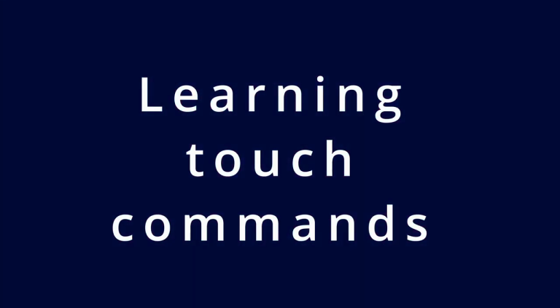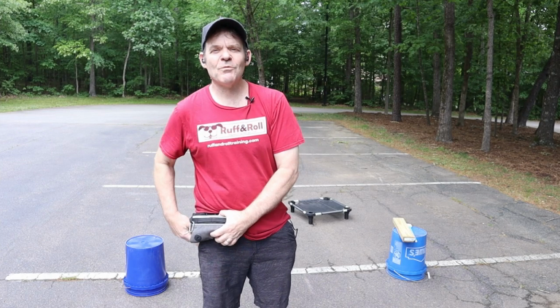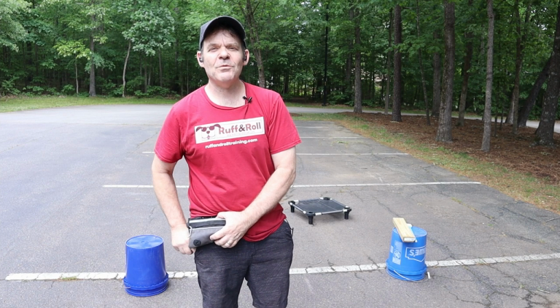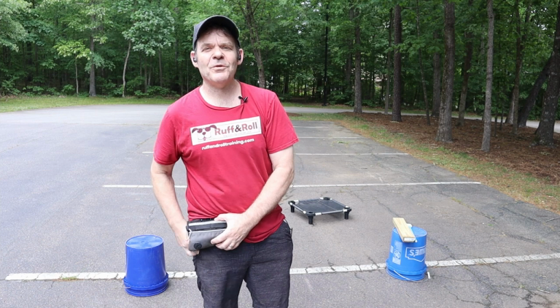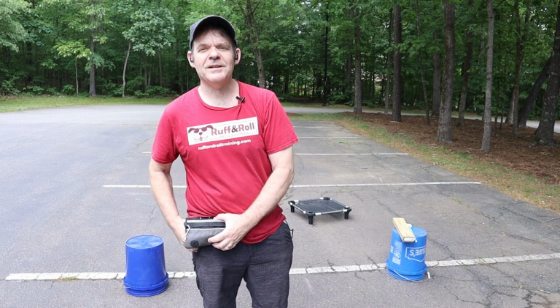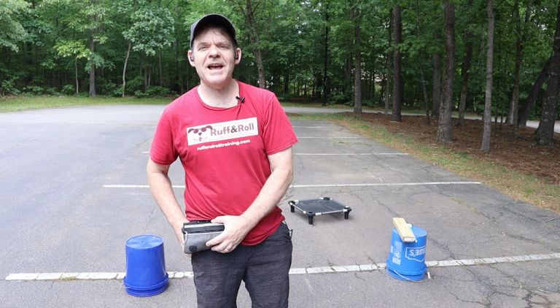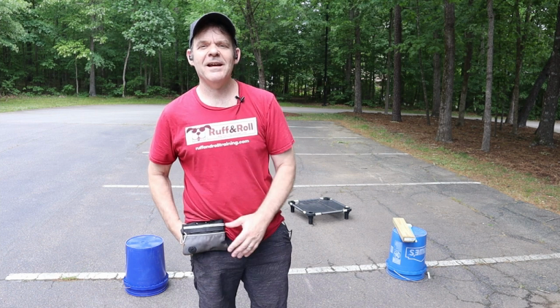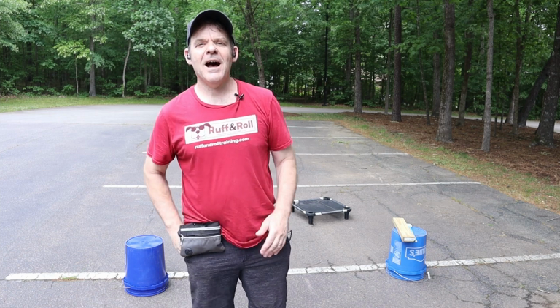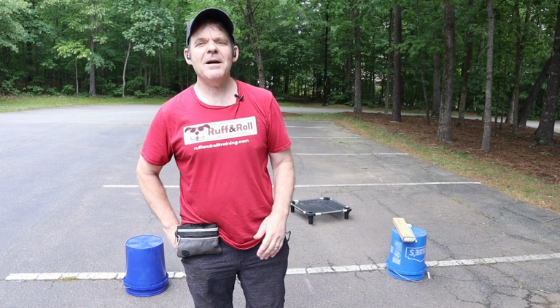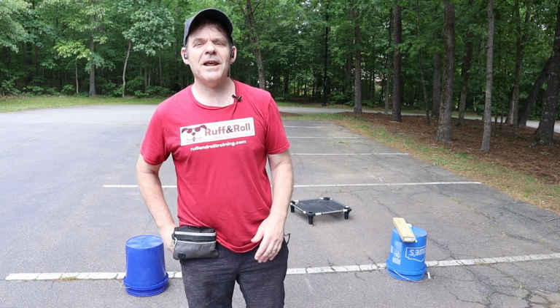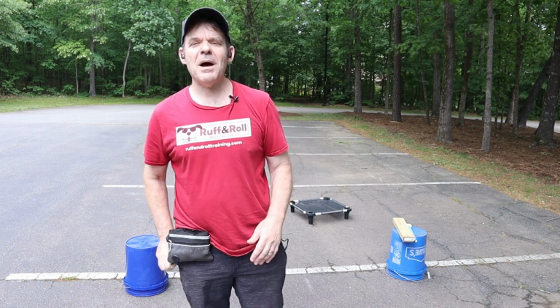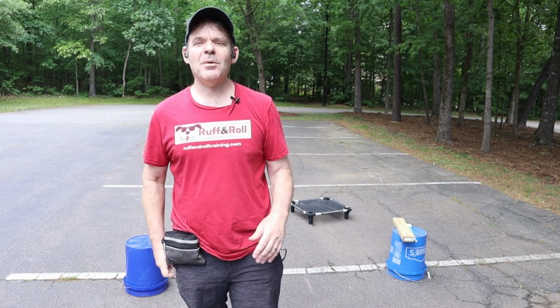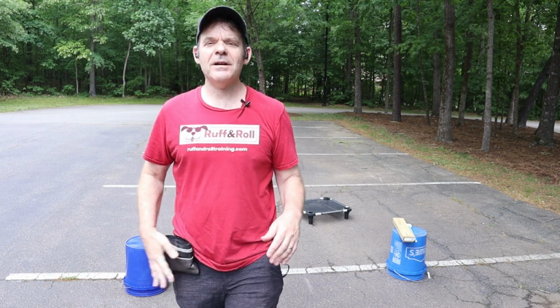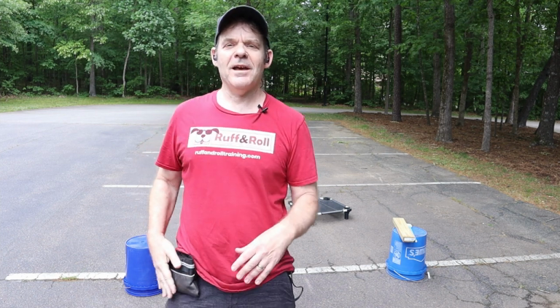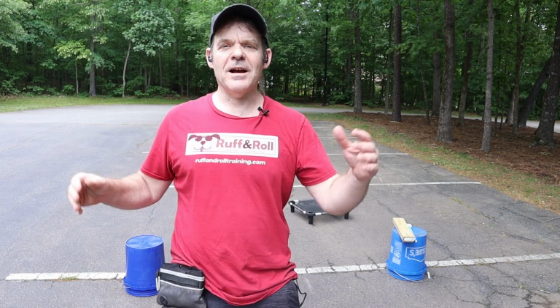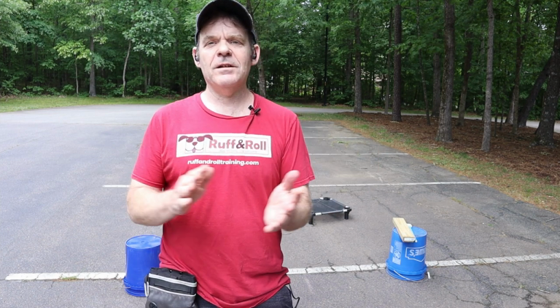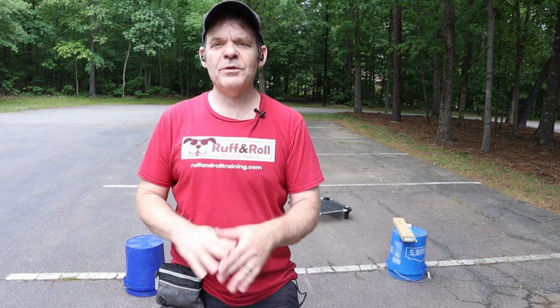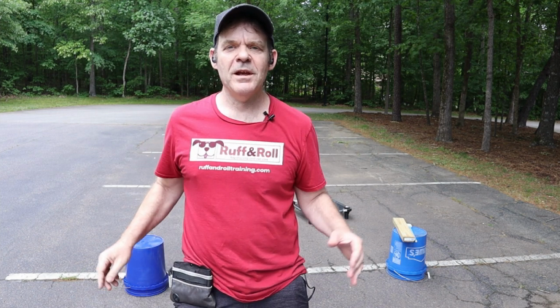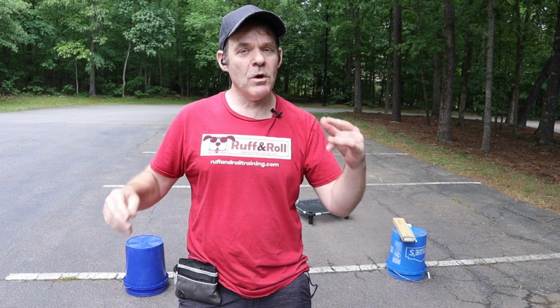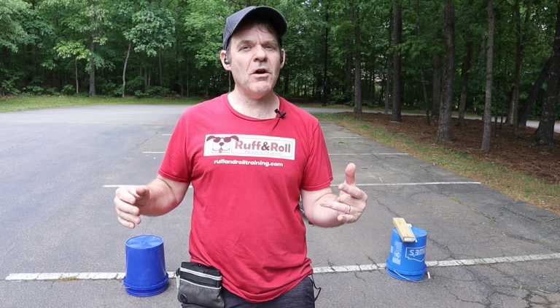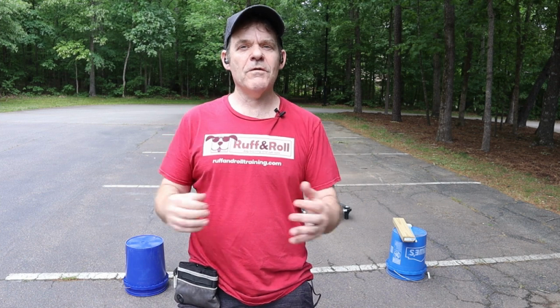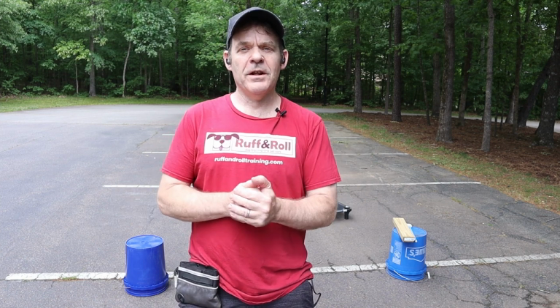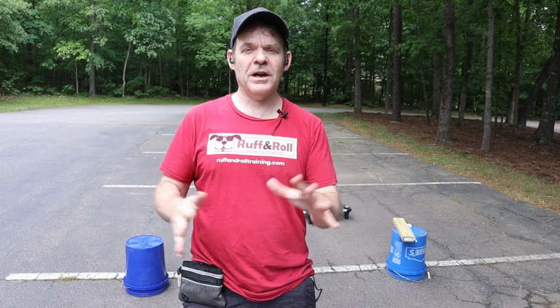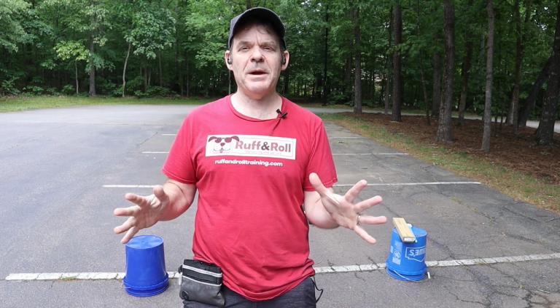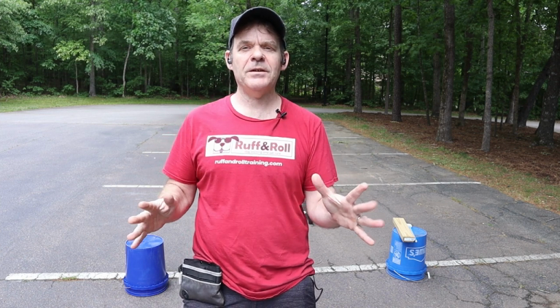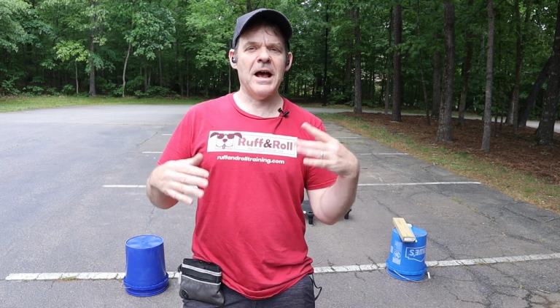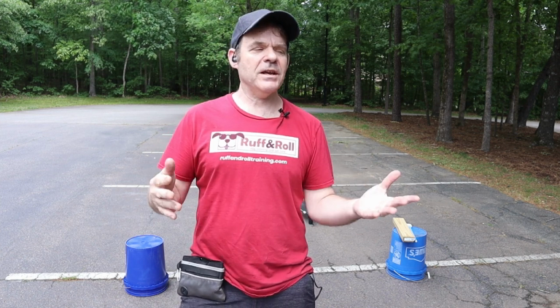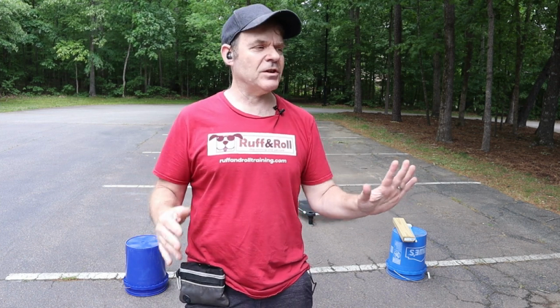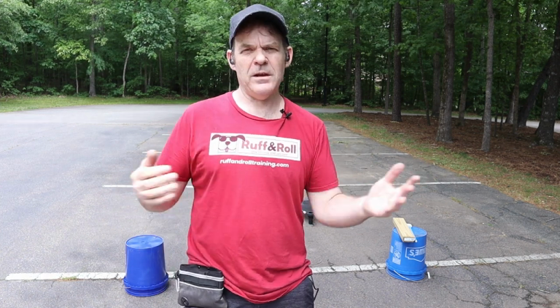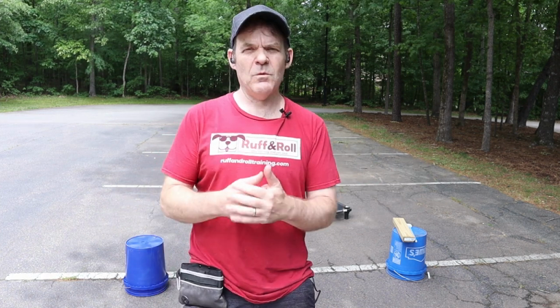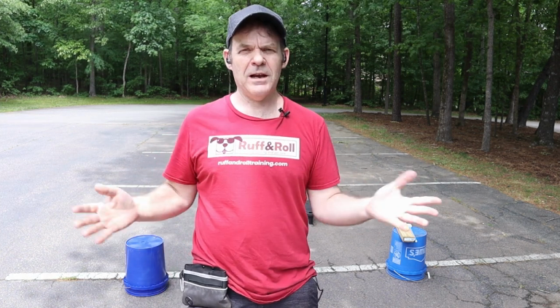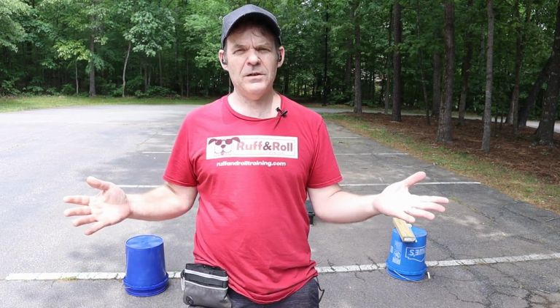Welcome to Rough and Roll Training. Today I am out at Bond Park and I got Gonzo with me and we're gonna go over the touch command — how to get it started and what I like to do.